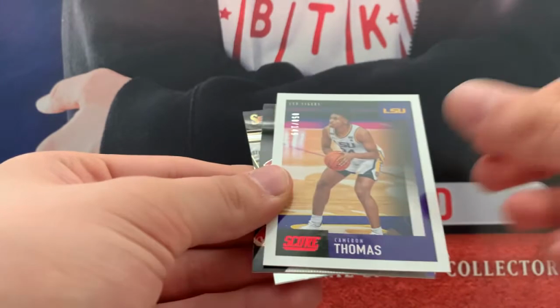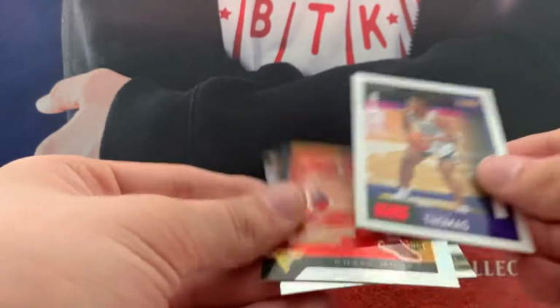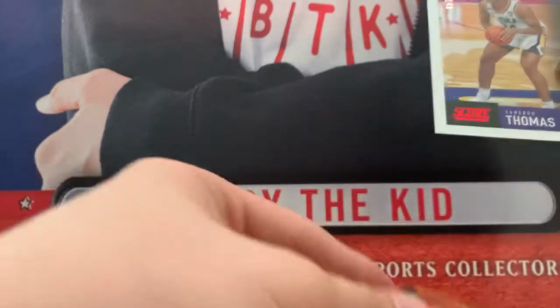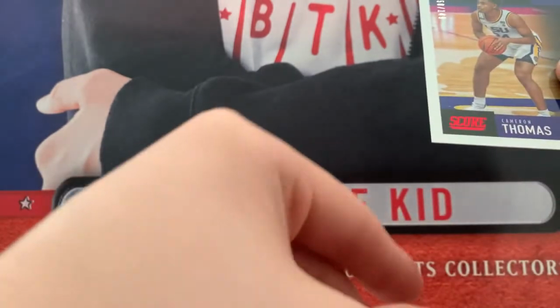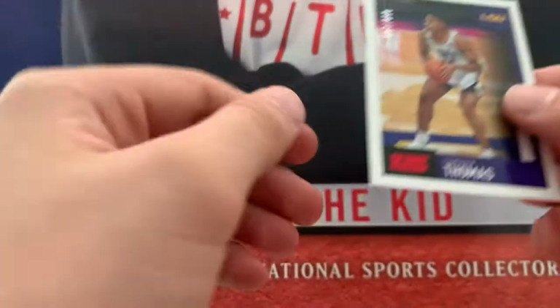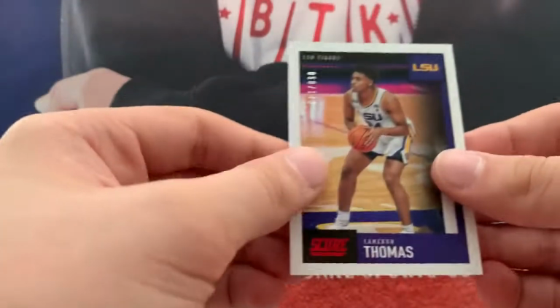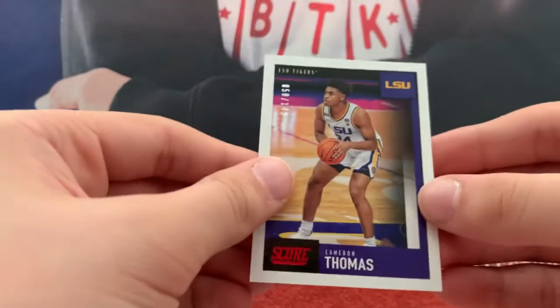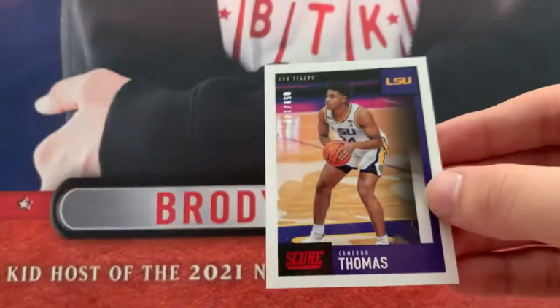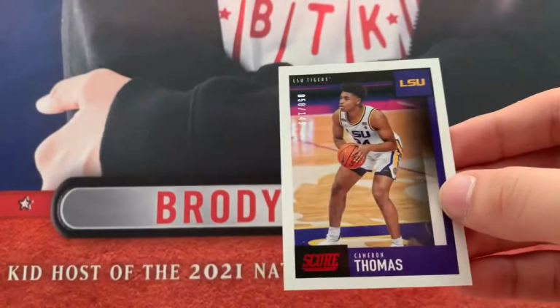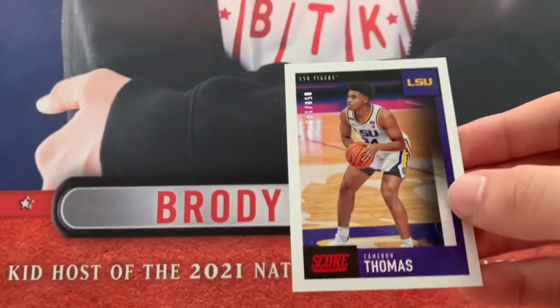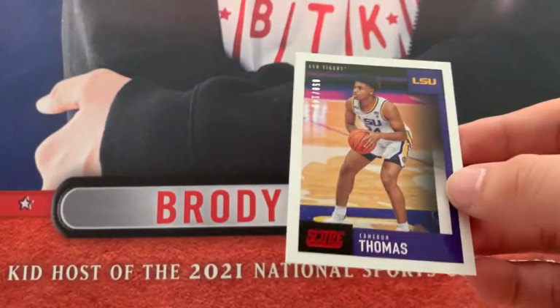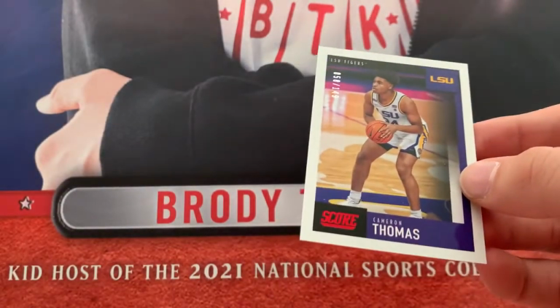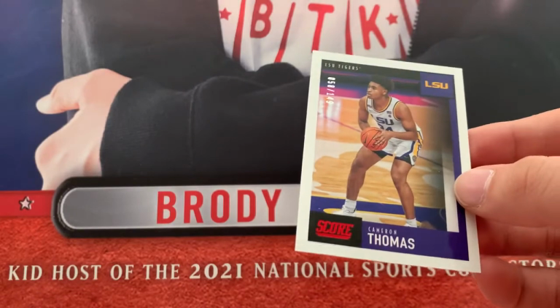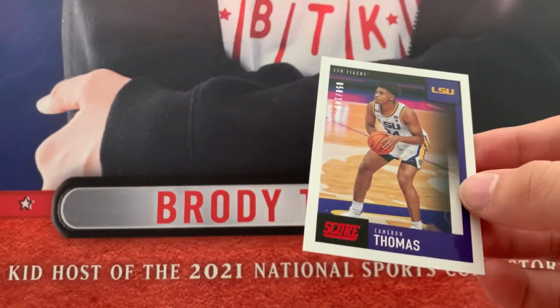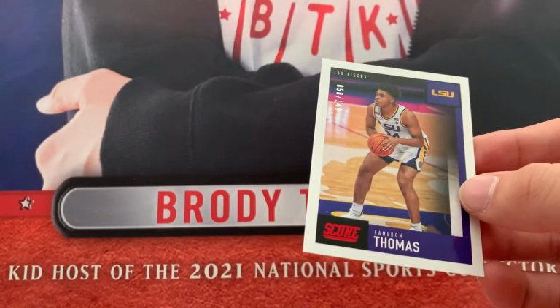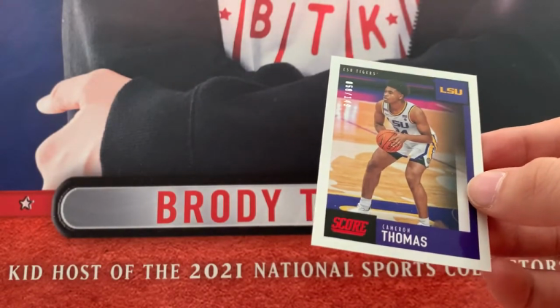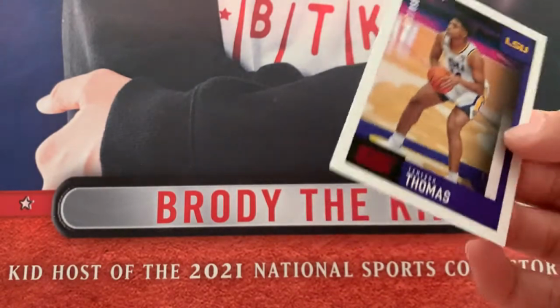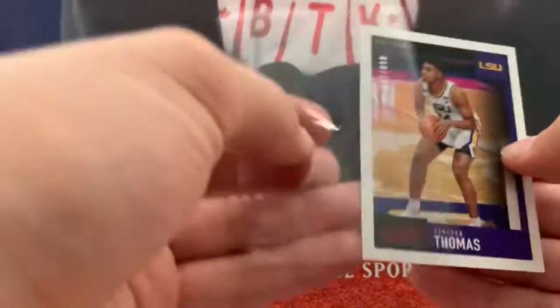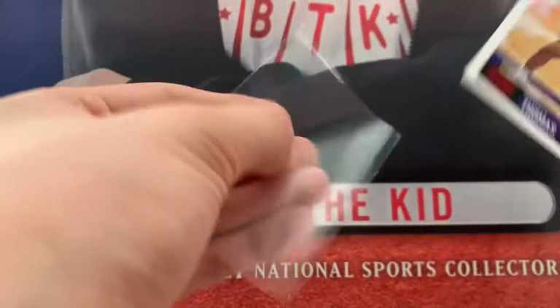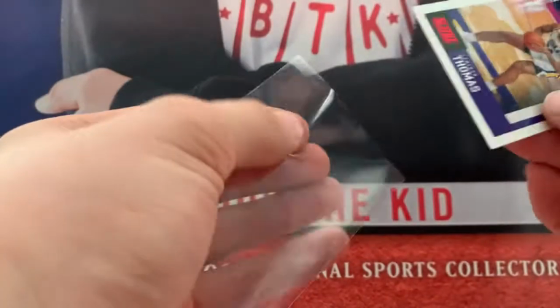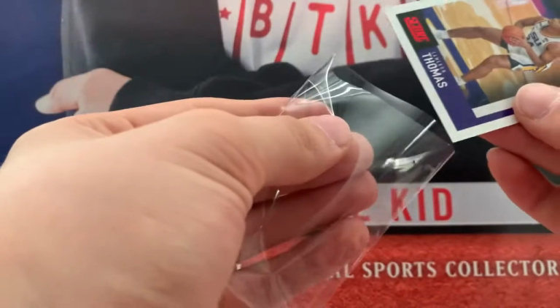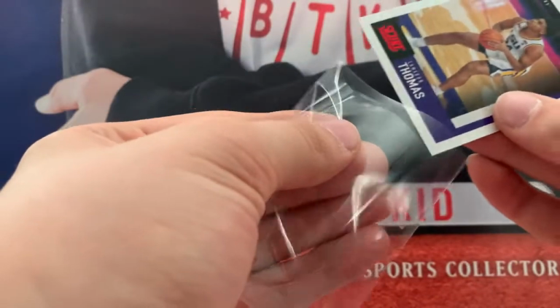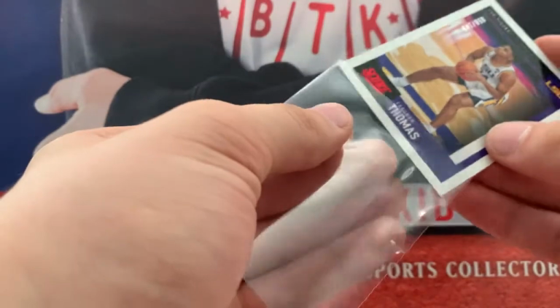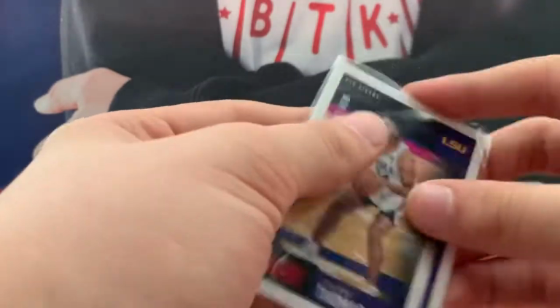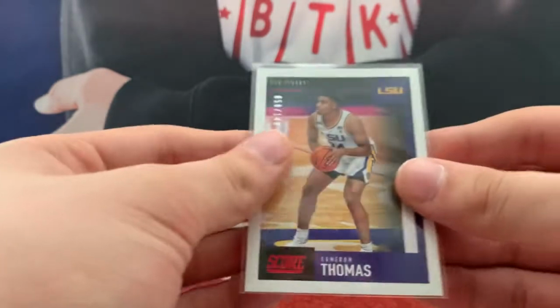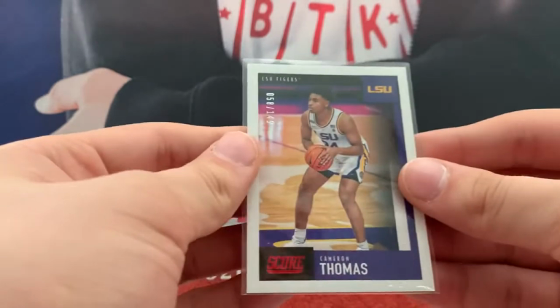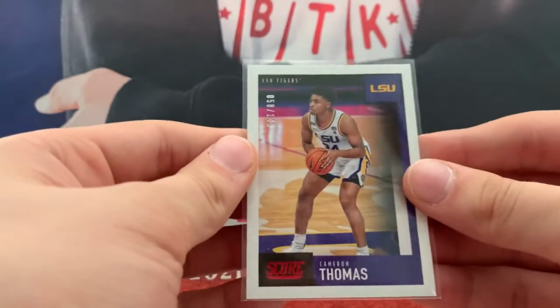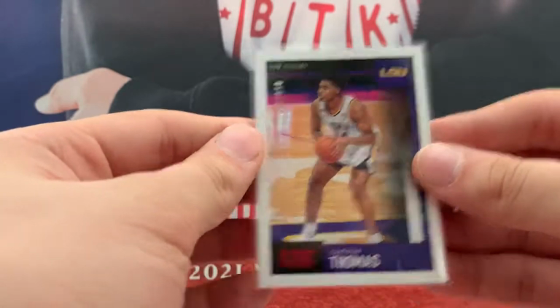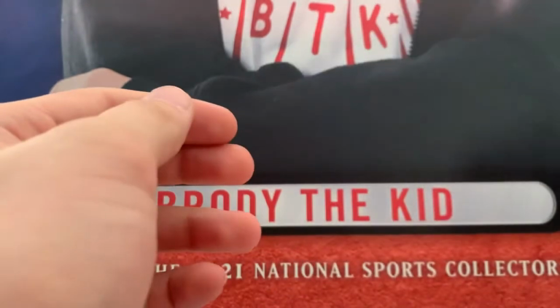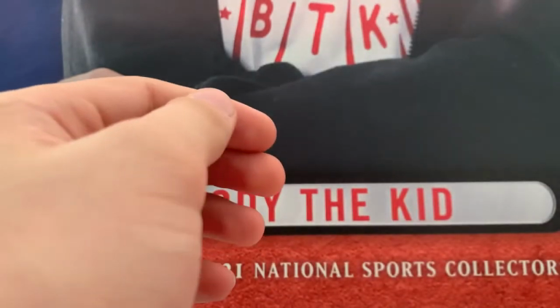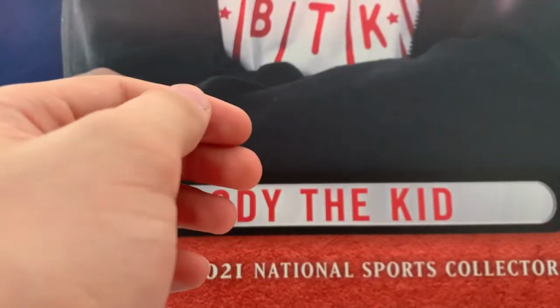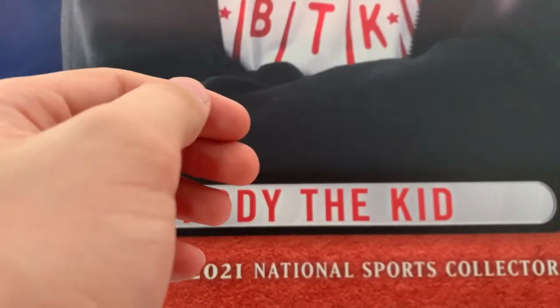Hey! We got a number one — numbered to 149 — Cam Thomas. Nice! May not be a super expensive card, but definitely probably a more rare one being from the cereal box.